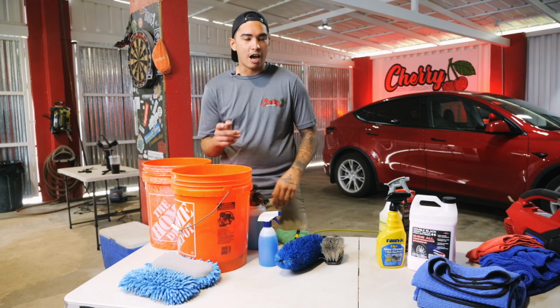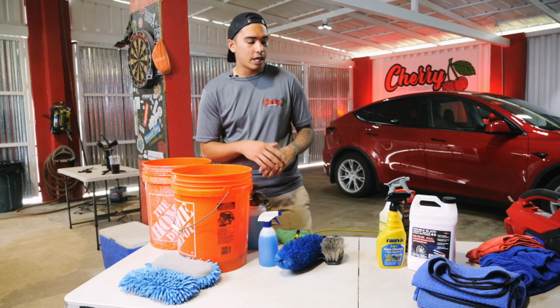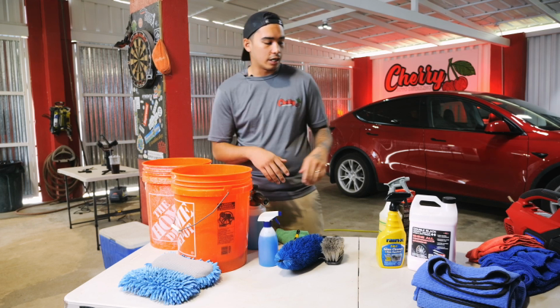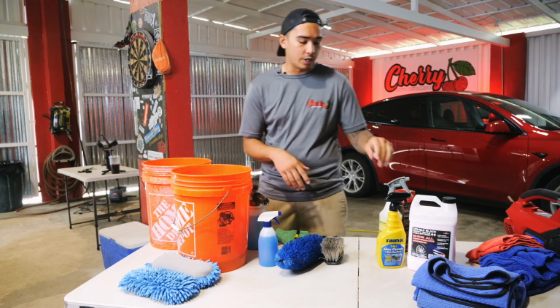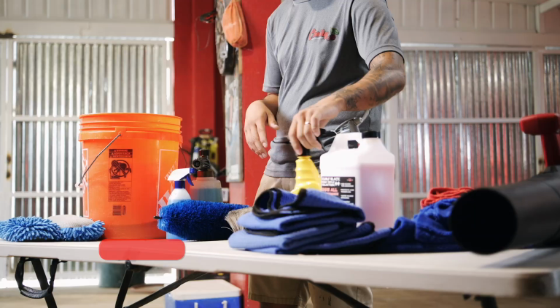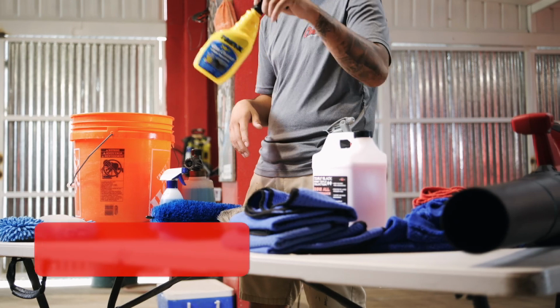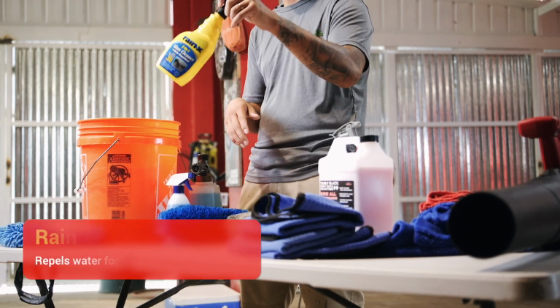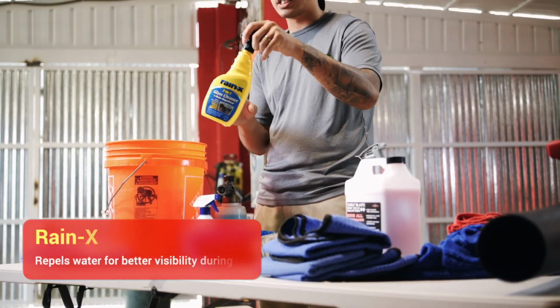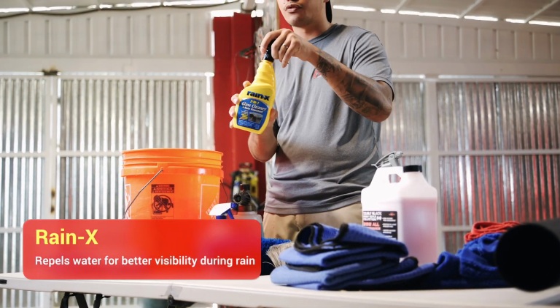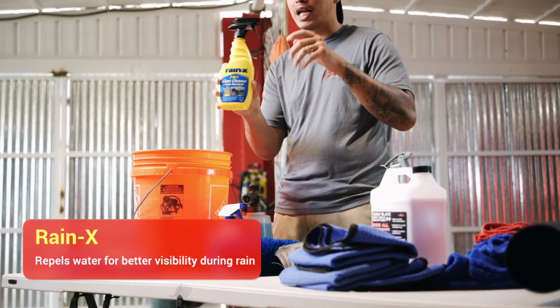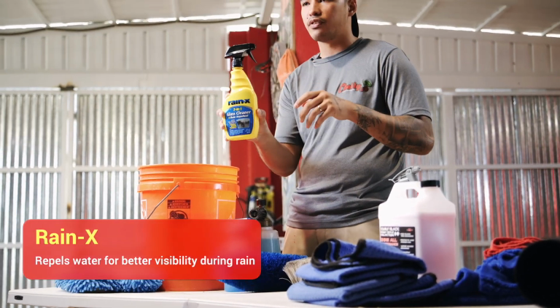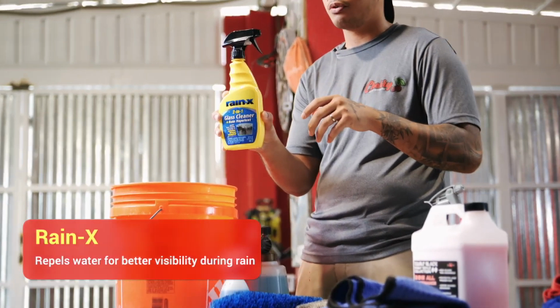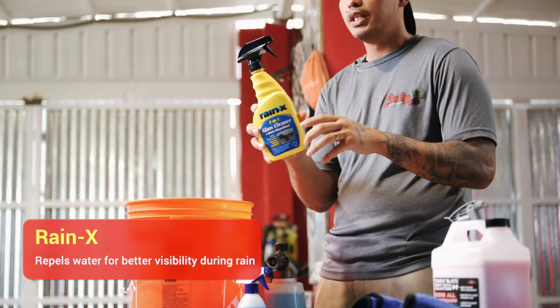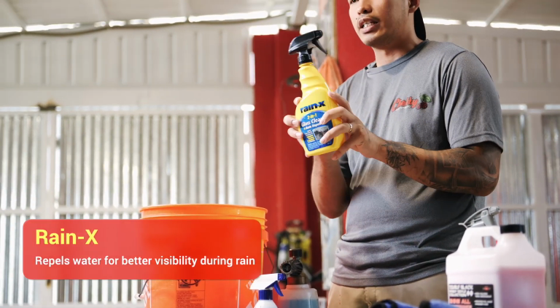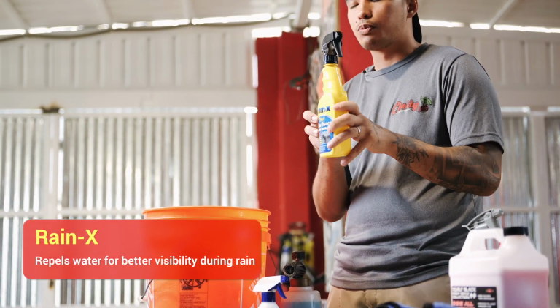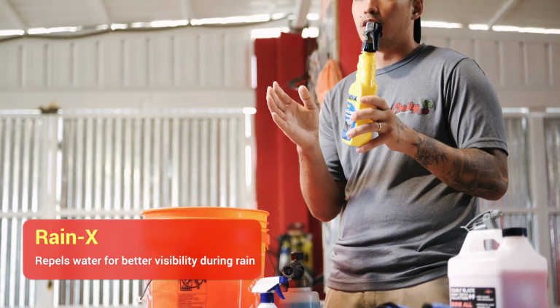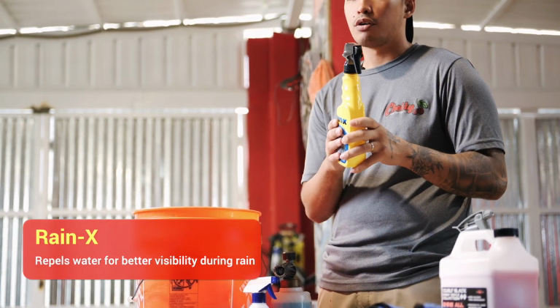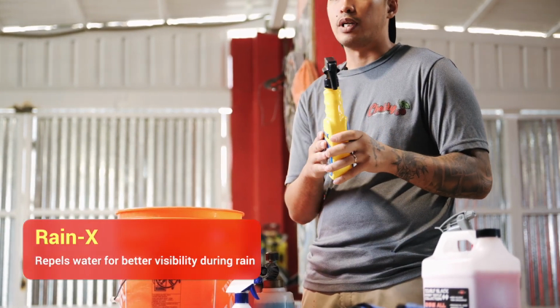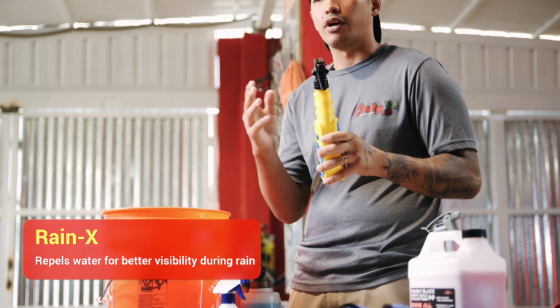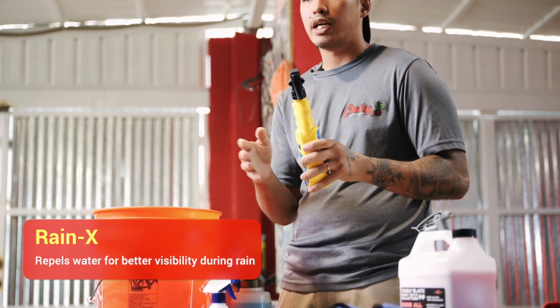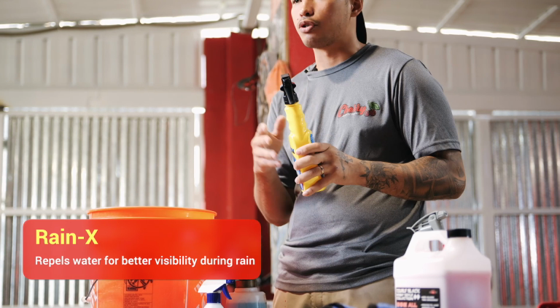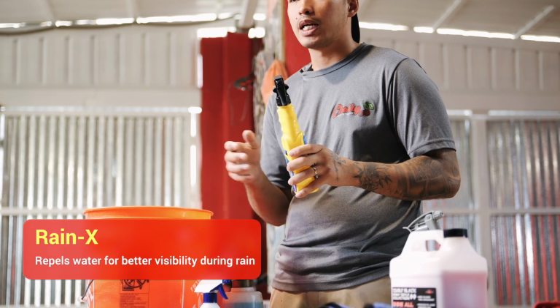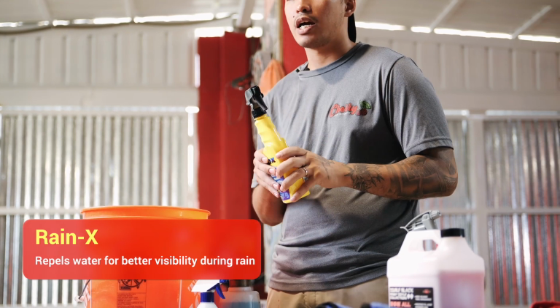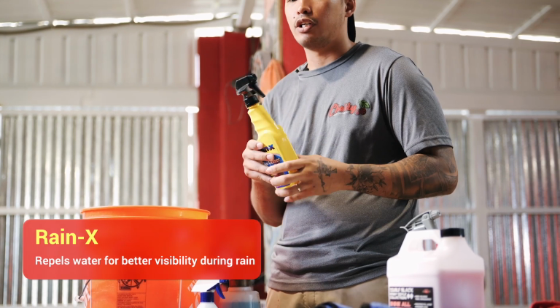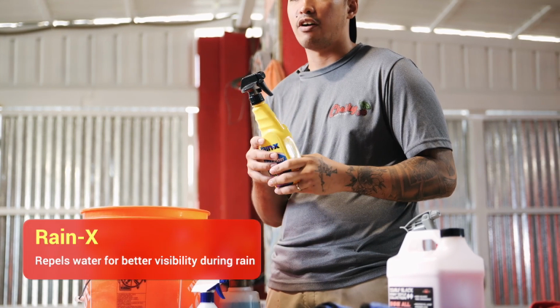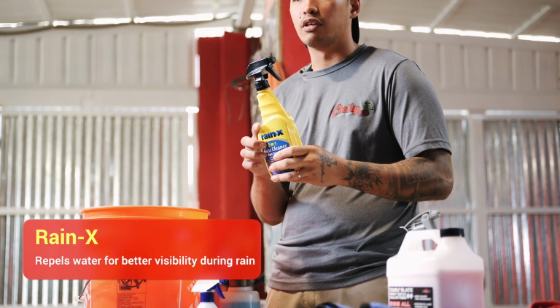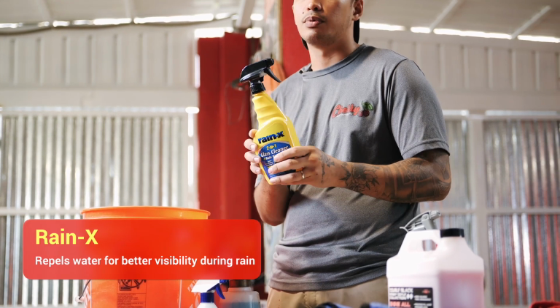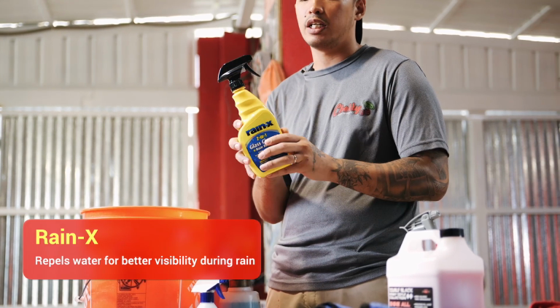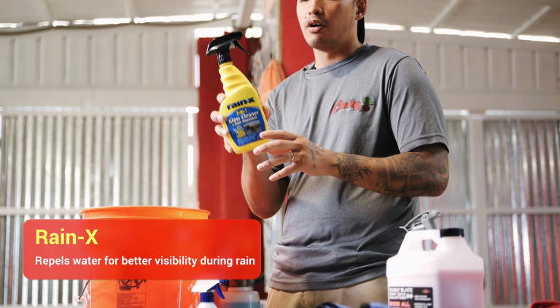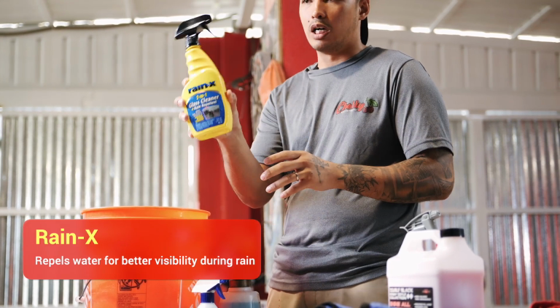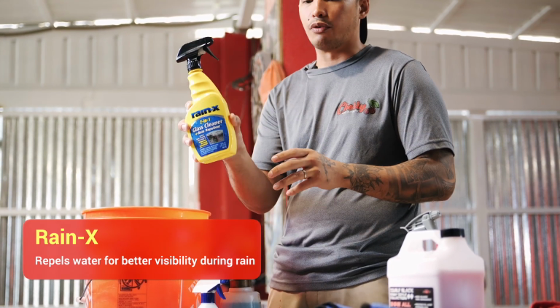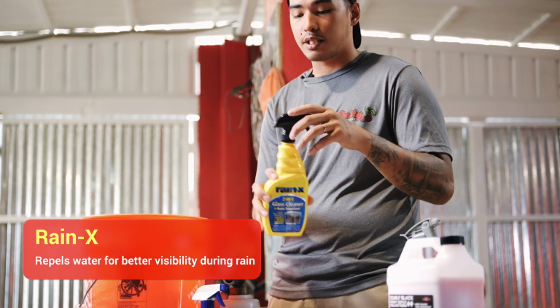After that, we have Rain-X. Rain-X is used for the glass of the vehicle. This helps repel water so when it's raining or storming outside, you can have clear visibility with Rain-X.